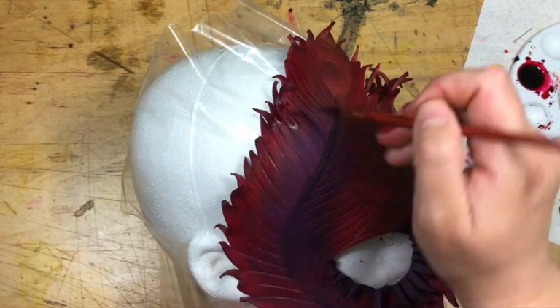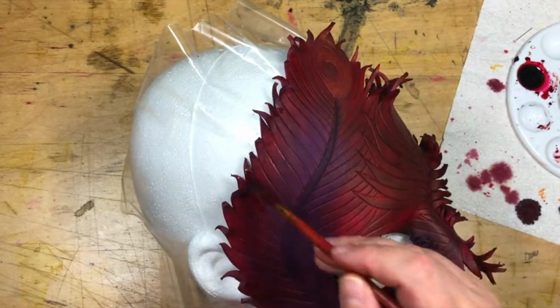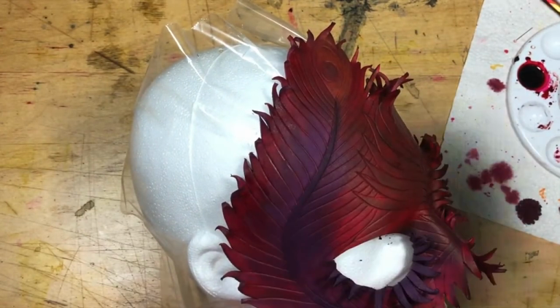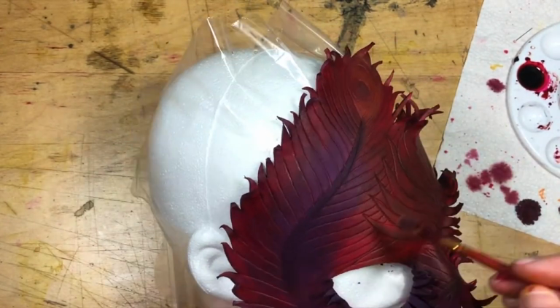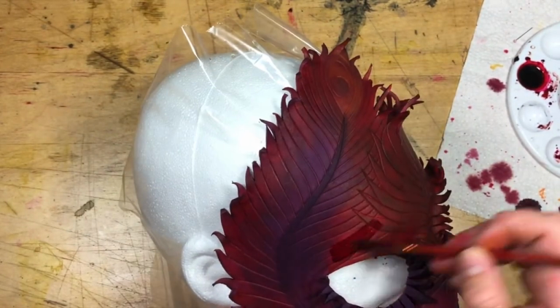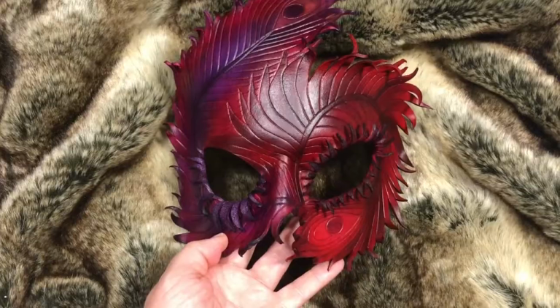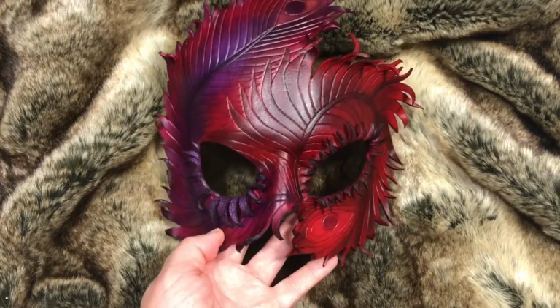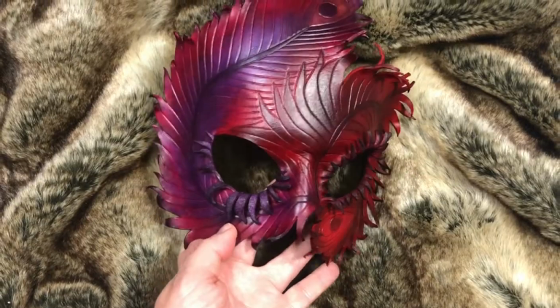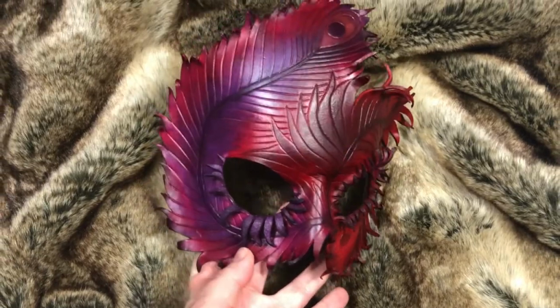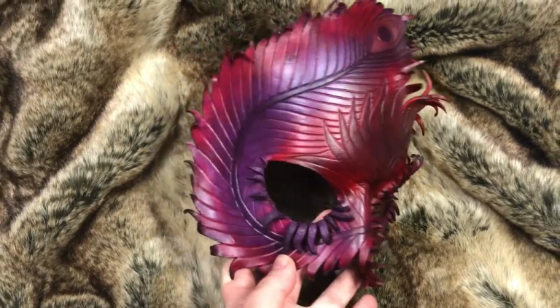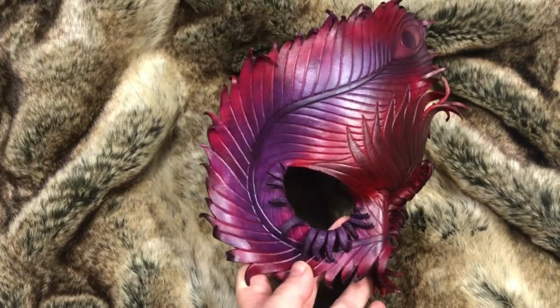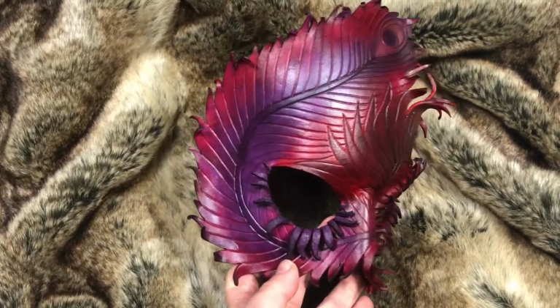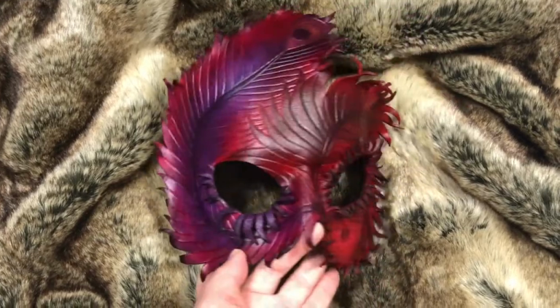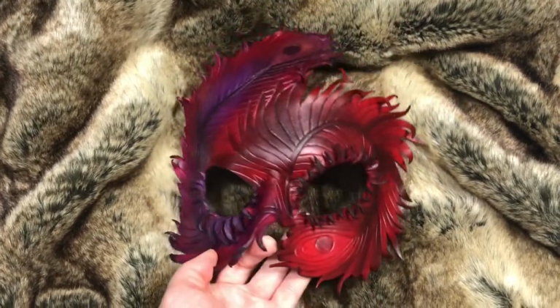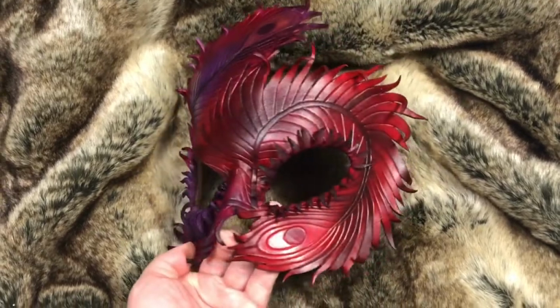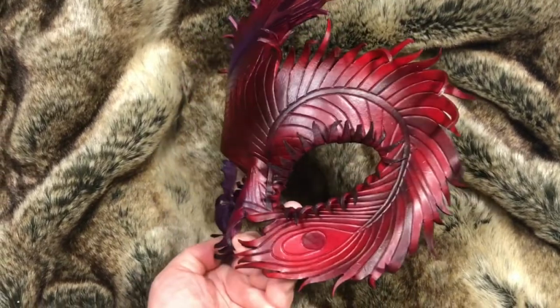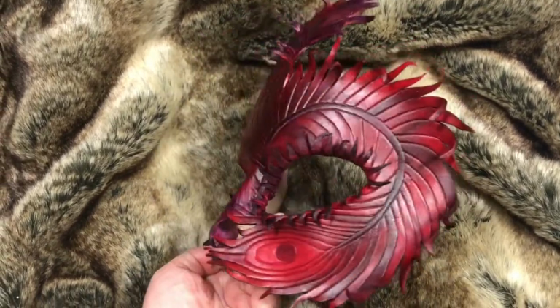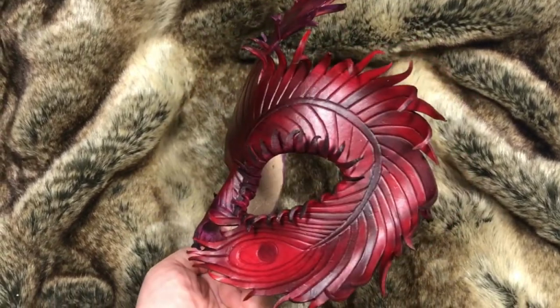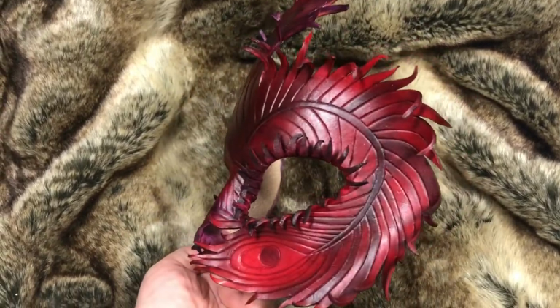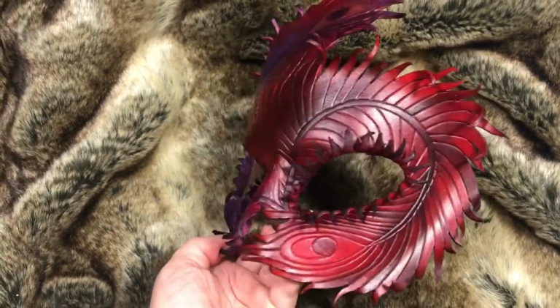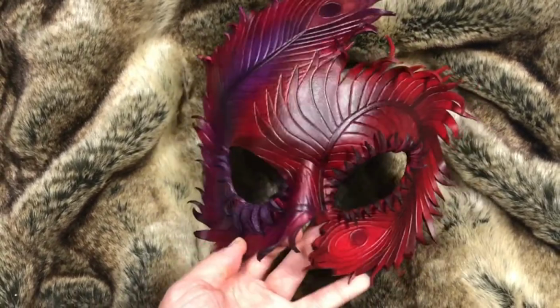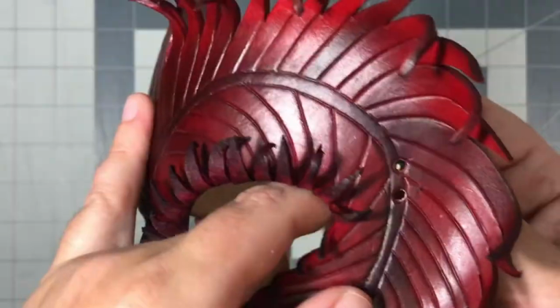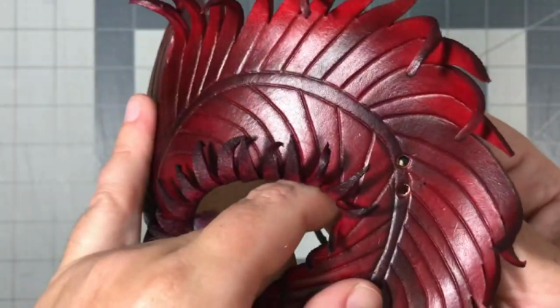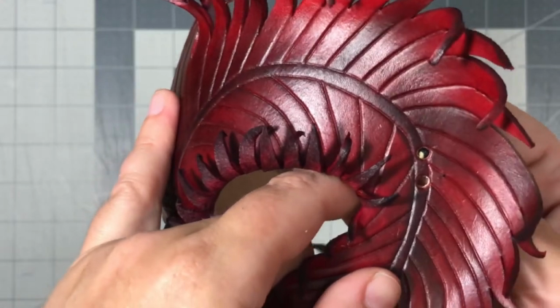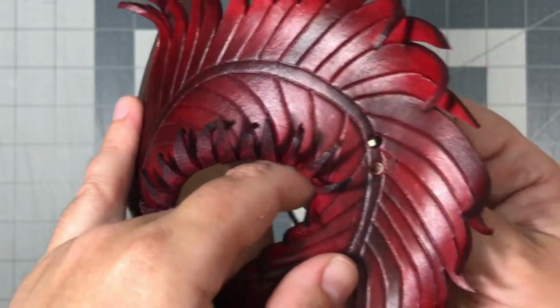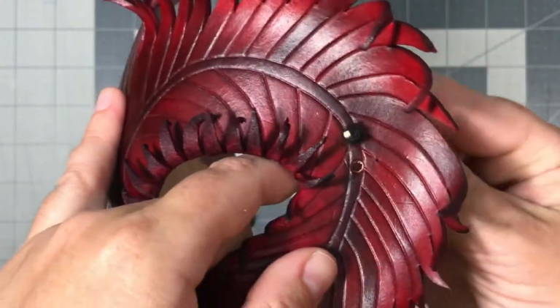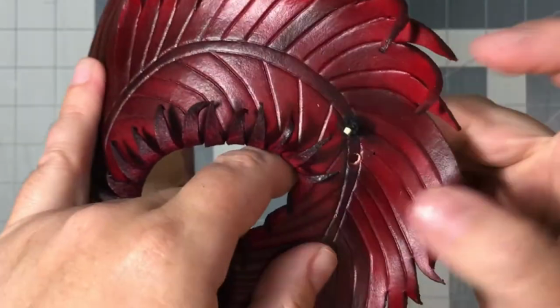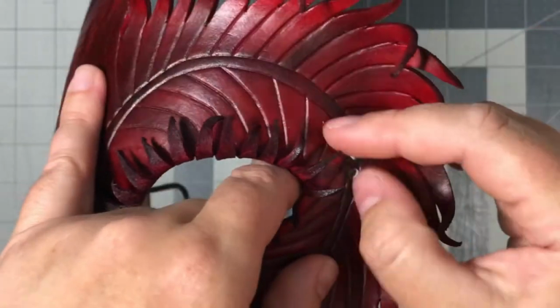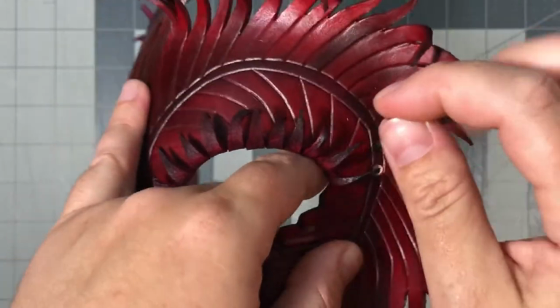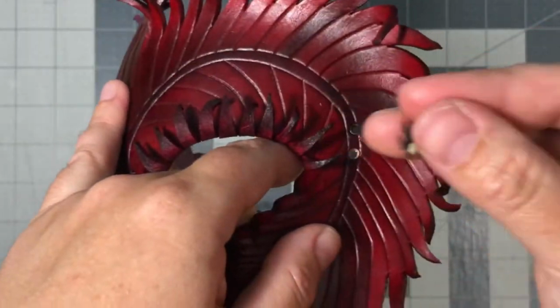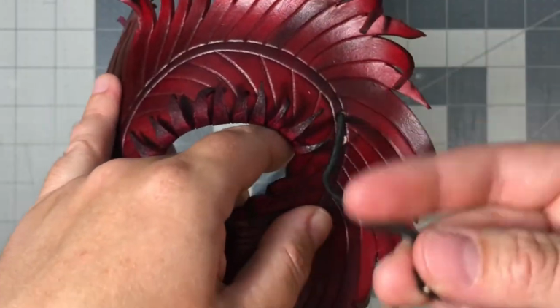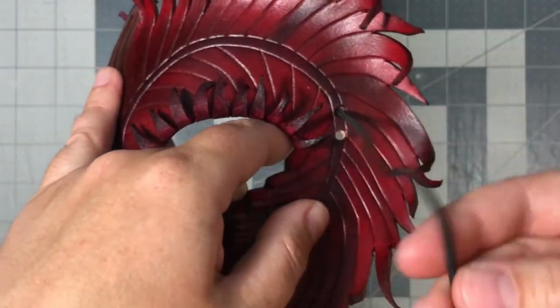You could add feathers or other adornments using glue. After my dye dried, I covered the mask with a leather finish. I like to use doubled elastics to secure my masks, but ribbon is also an option.